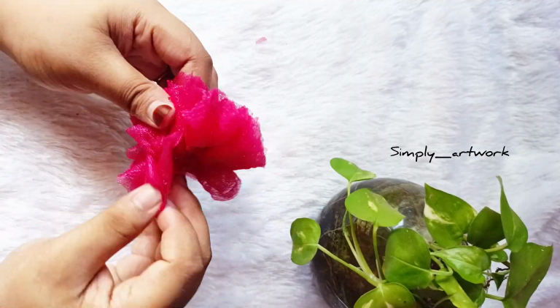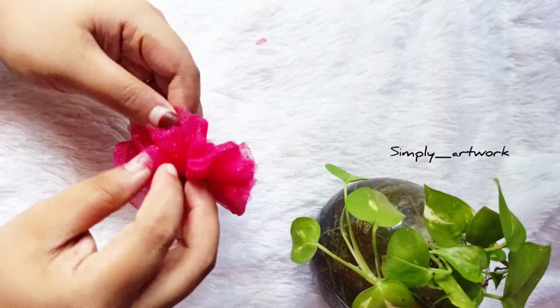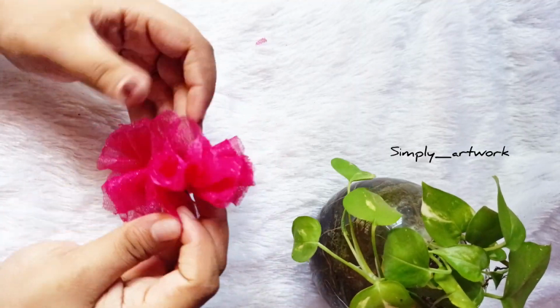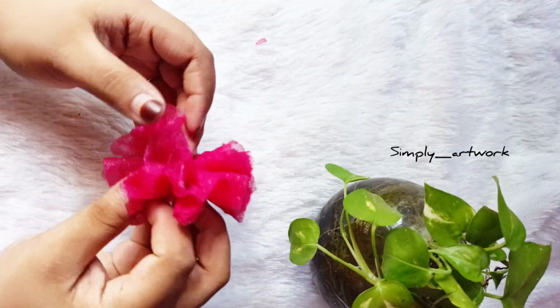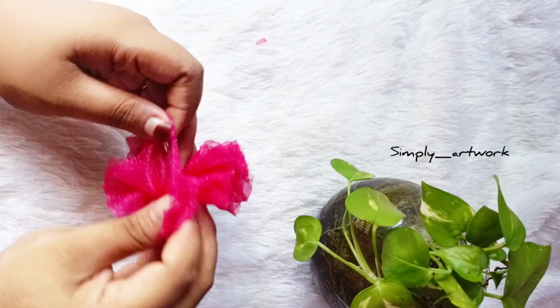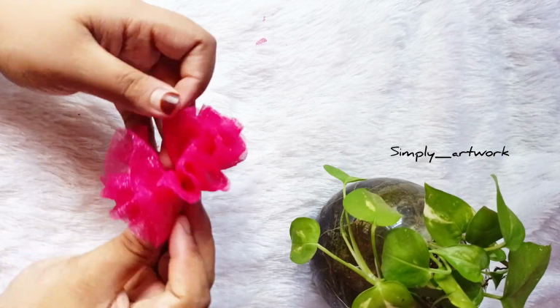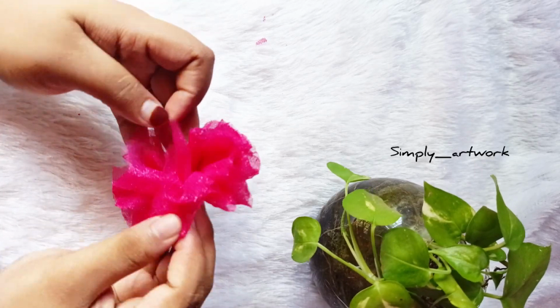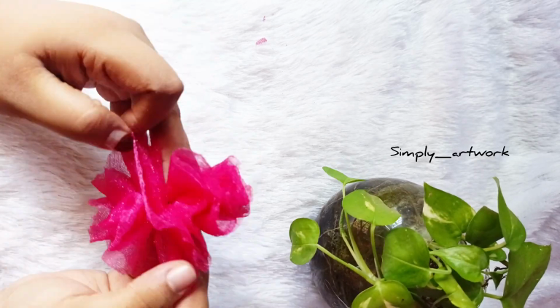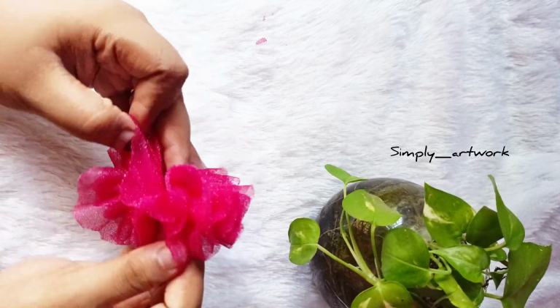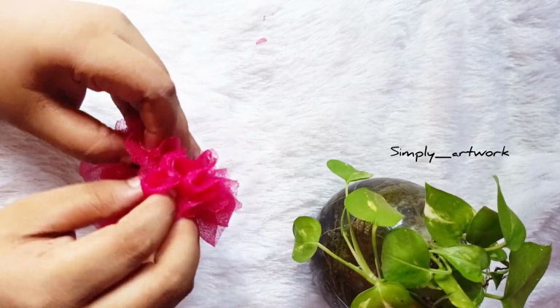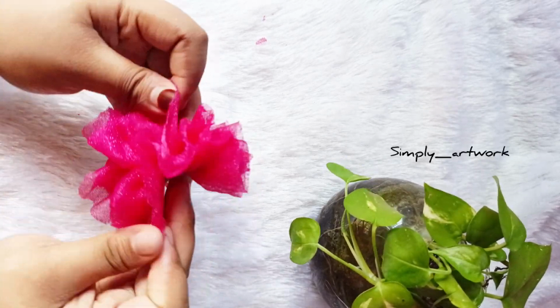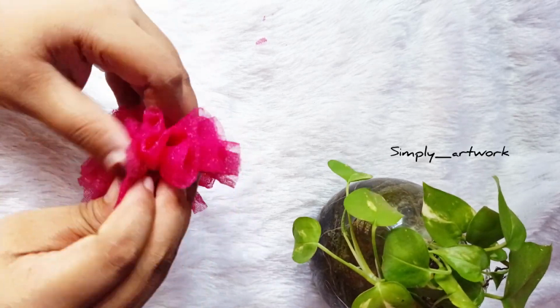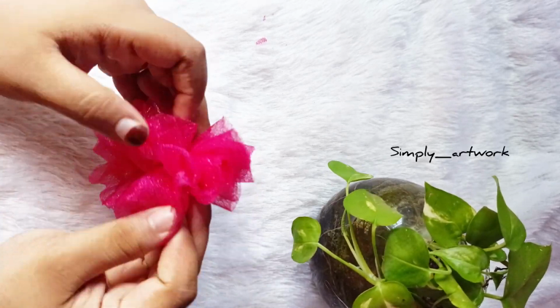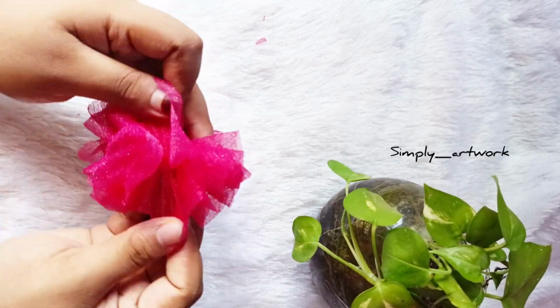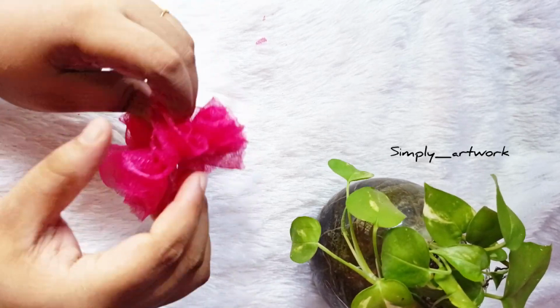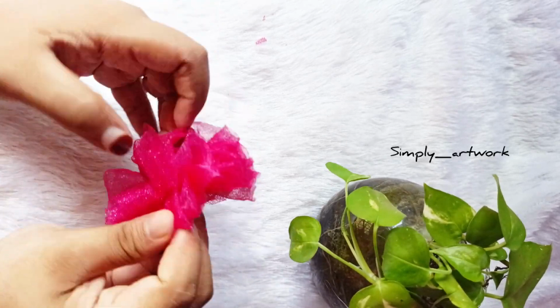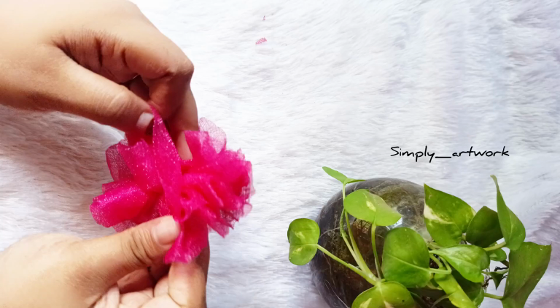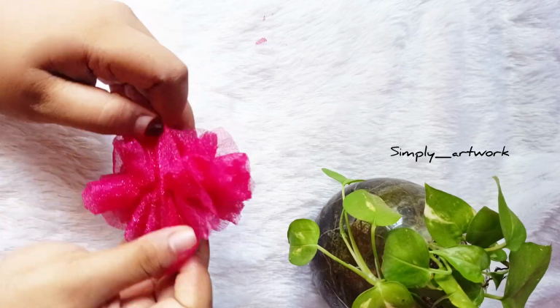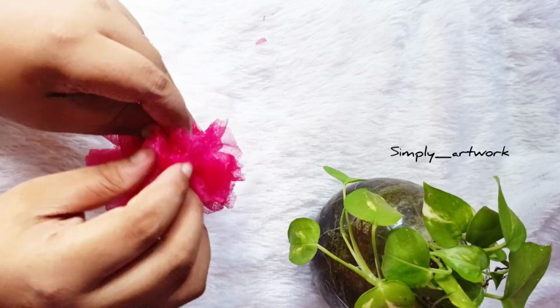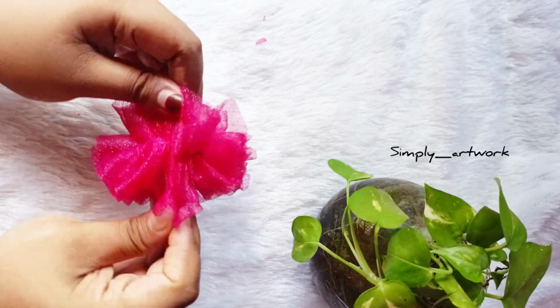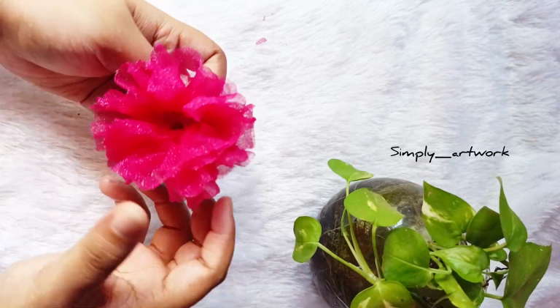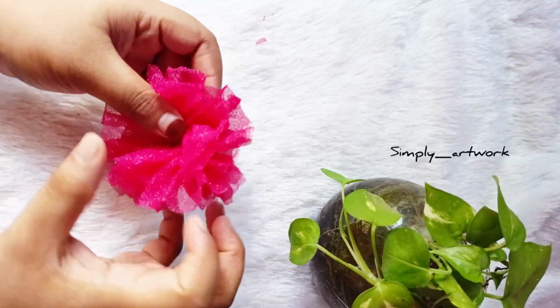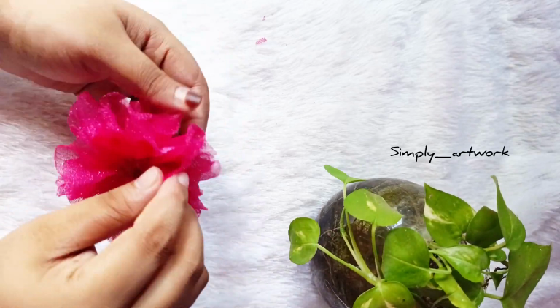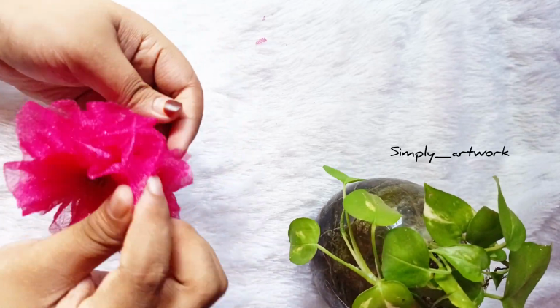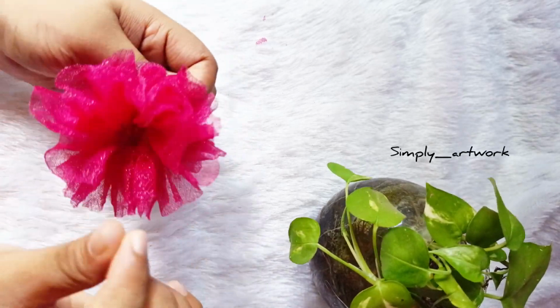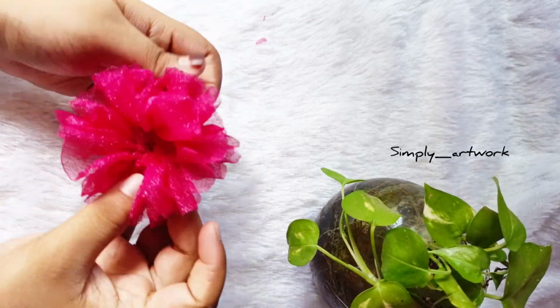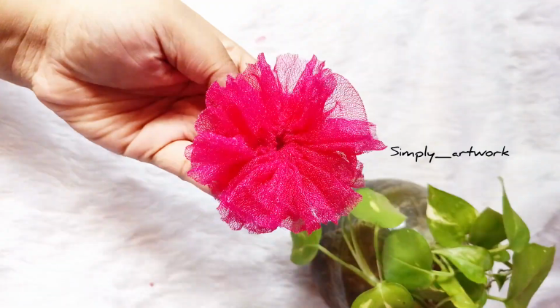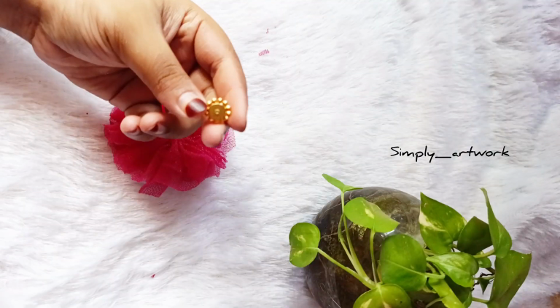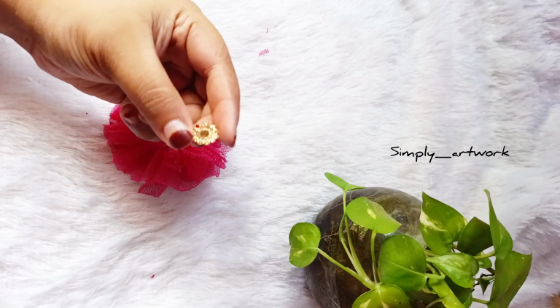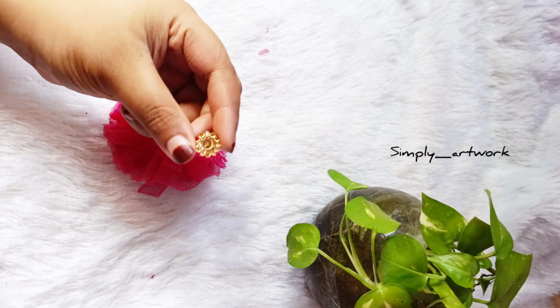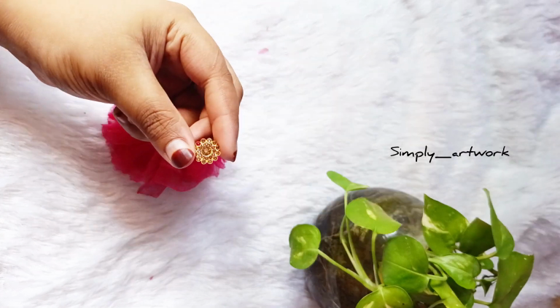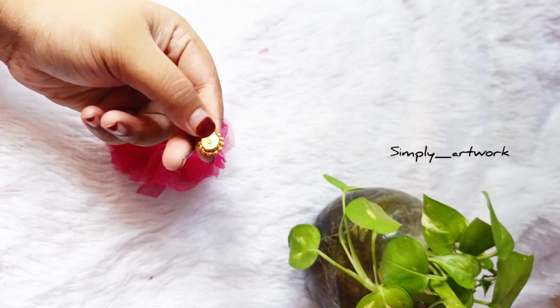I will add 2 cloths to the same place. I will add a little bit of the flower. I will add a little flower in the center.